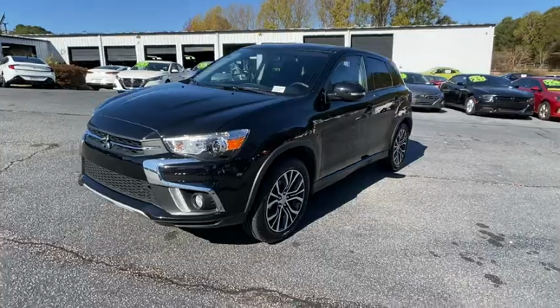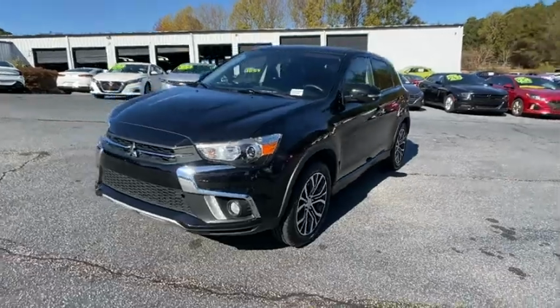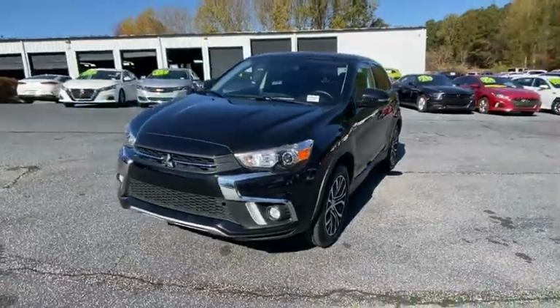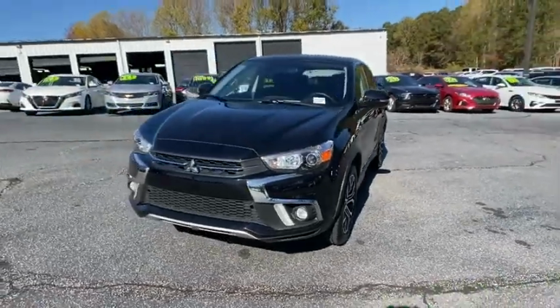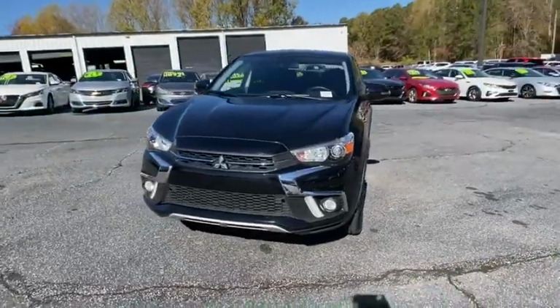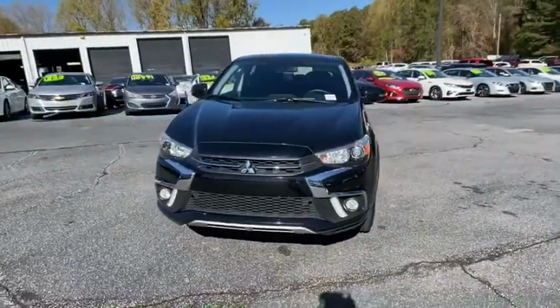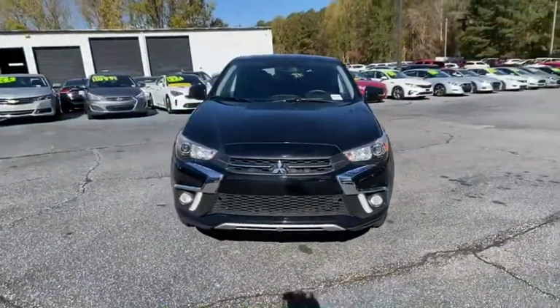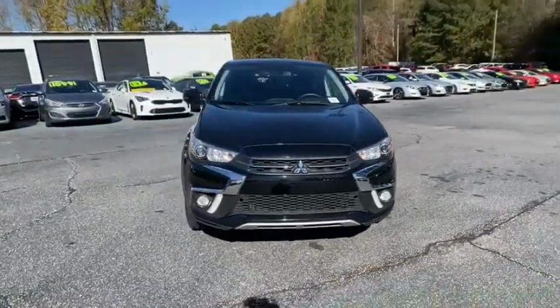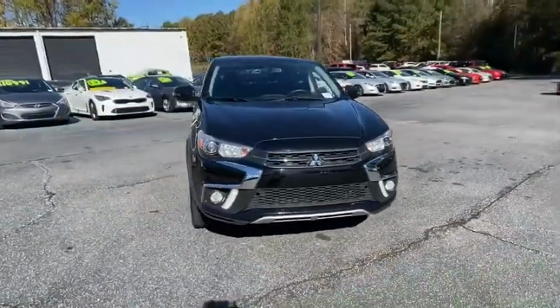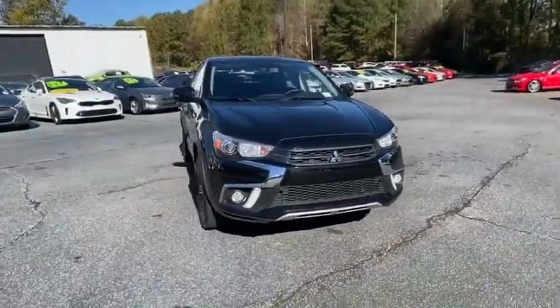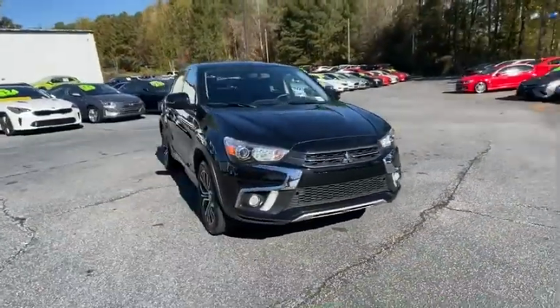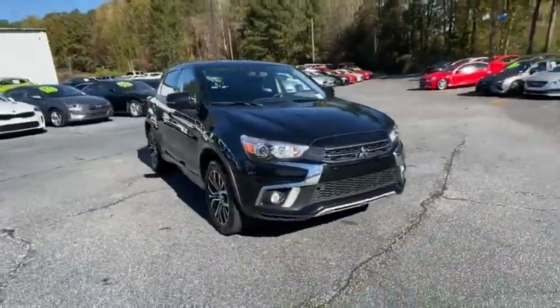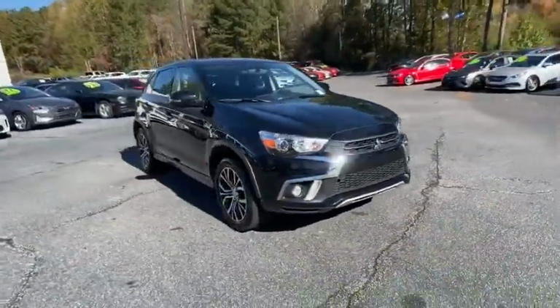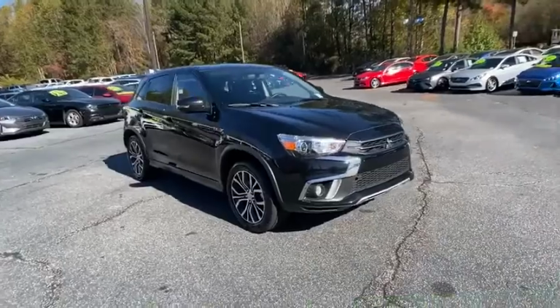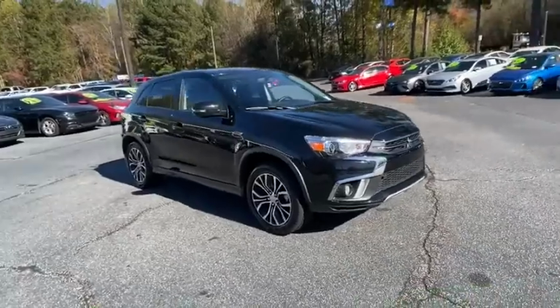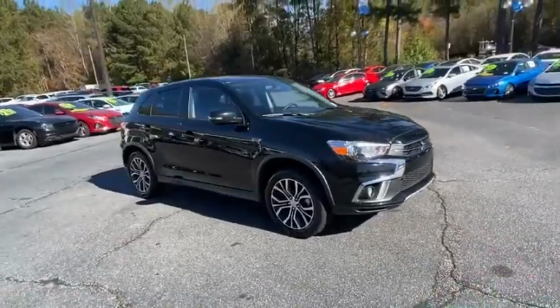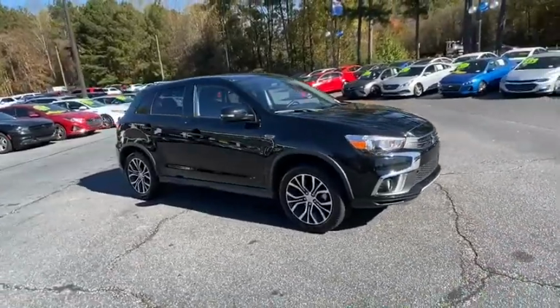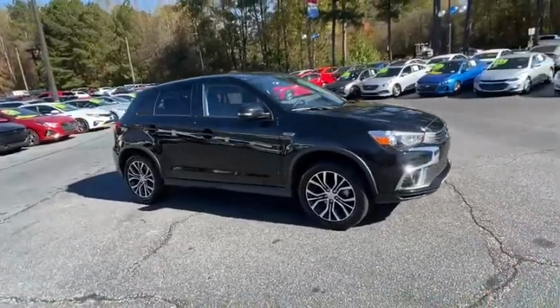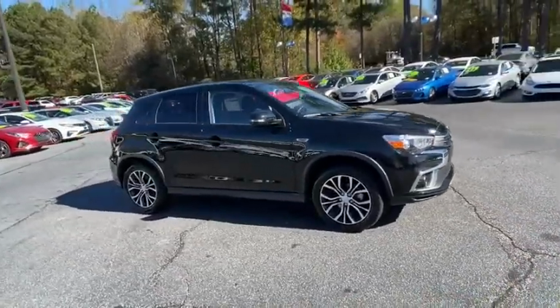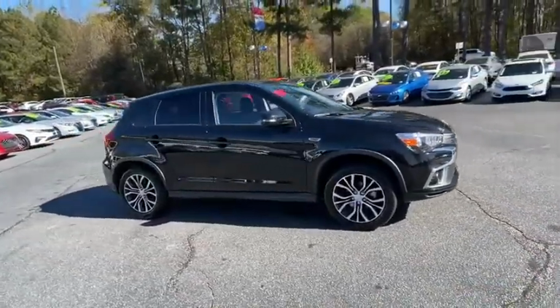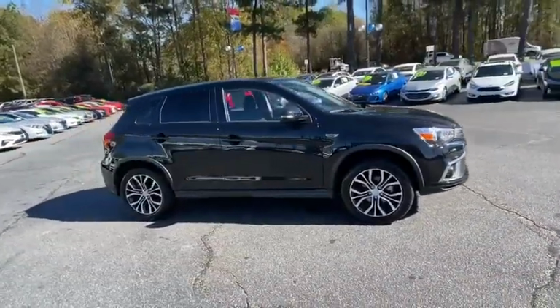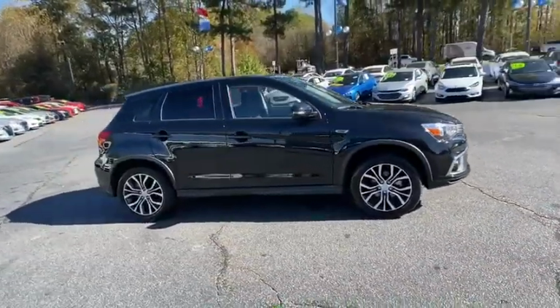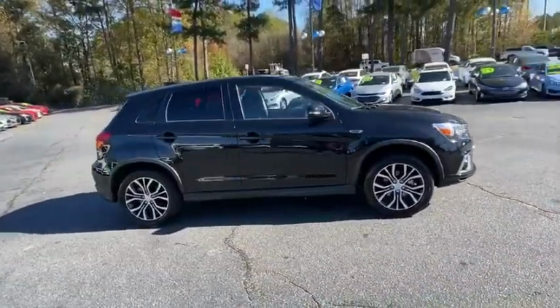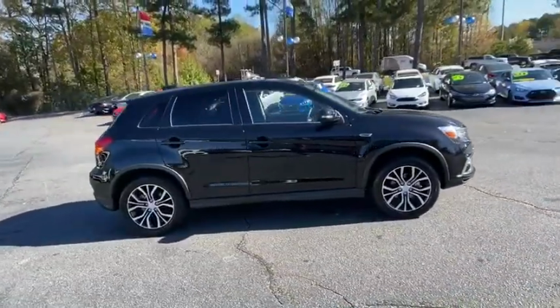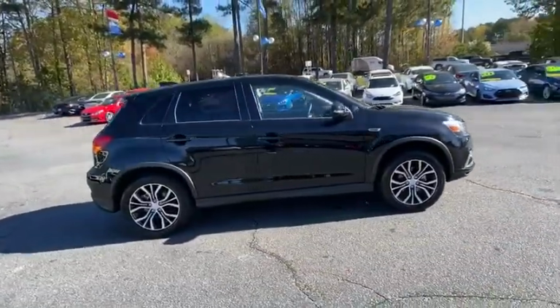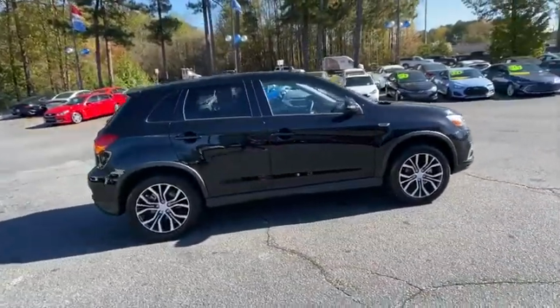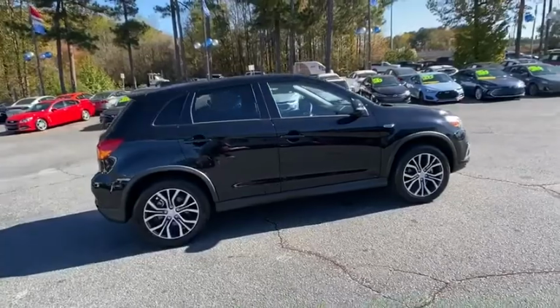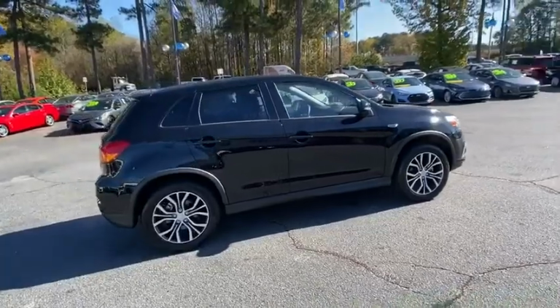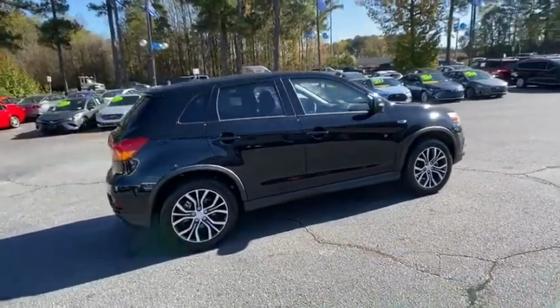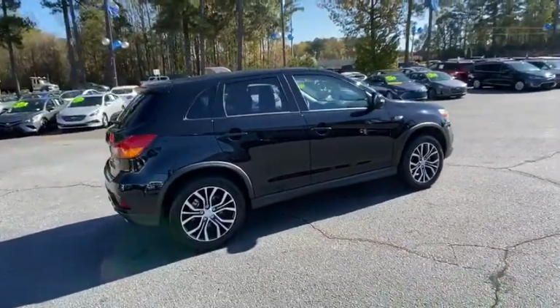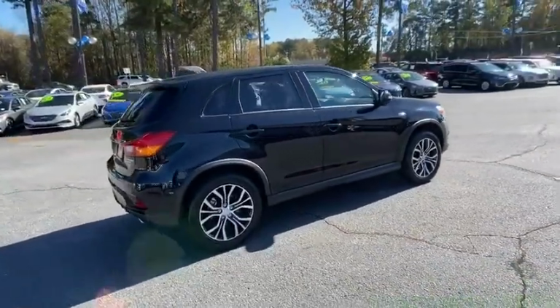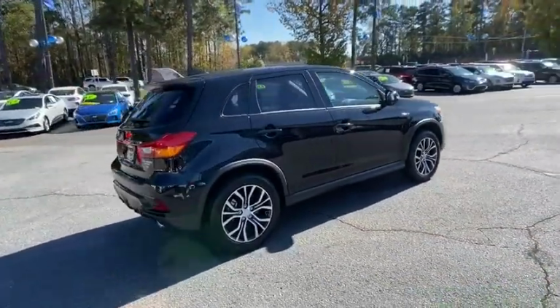Stop by and take a look at the 2019 Mitsubishi Outlander Sport. The new Outlander Sport features a fuel-efficient engine paired to either a five-speed manual or a continuously variable transmission.